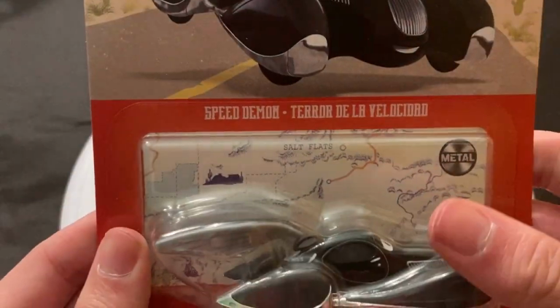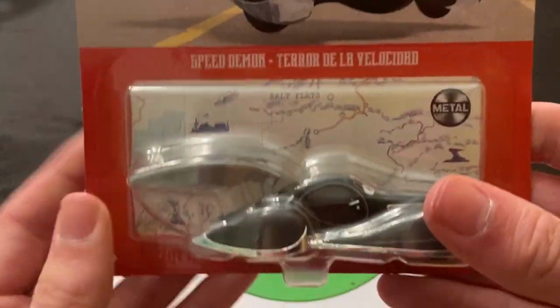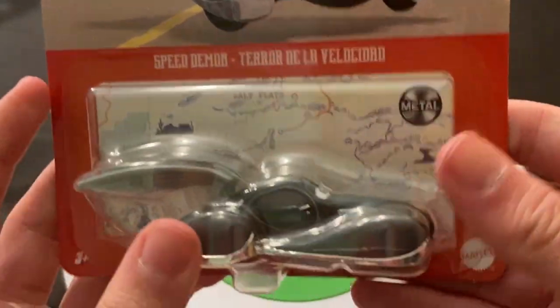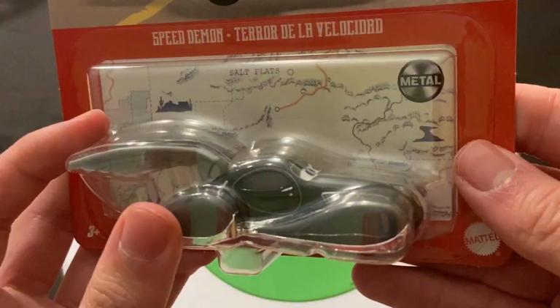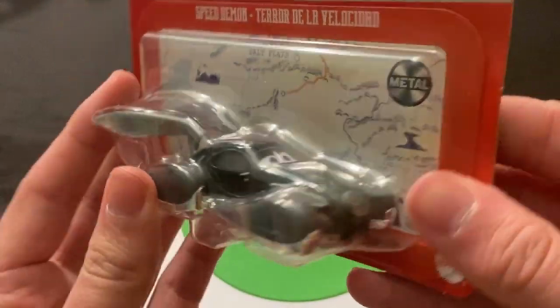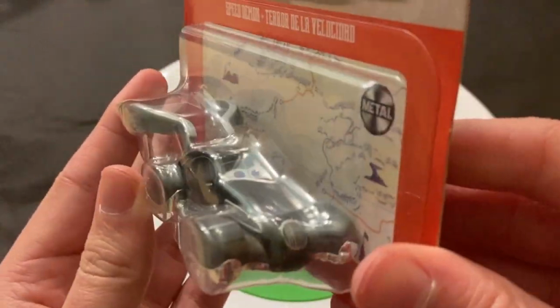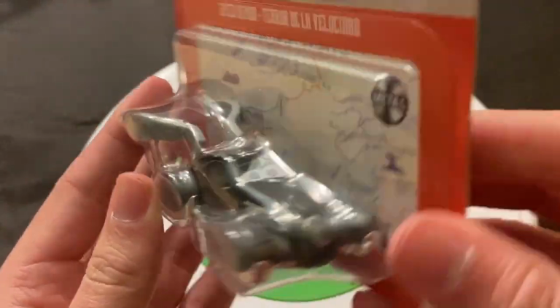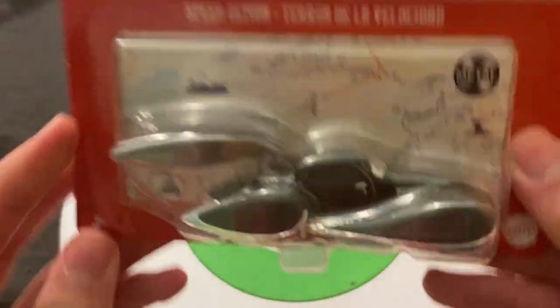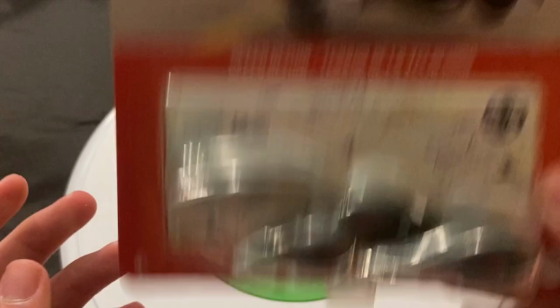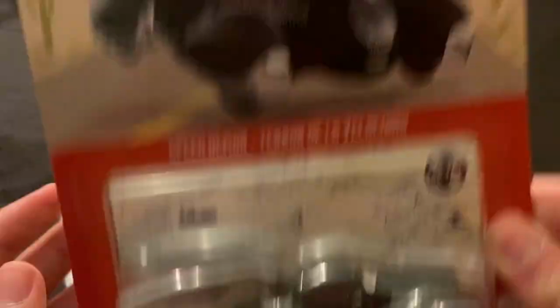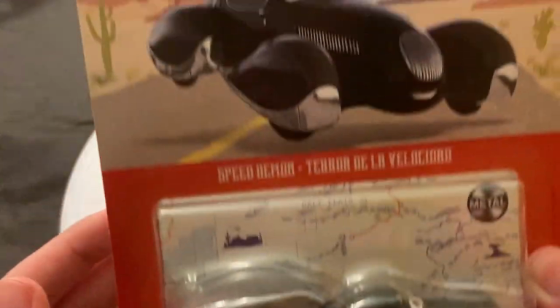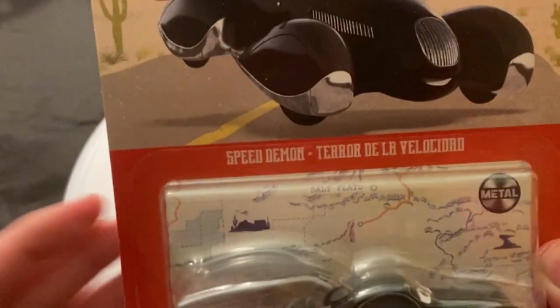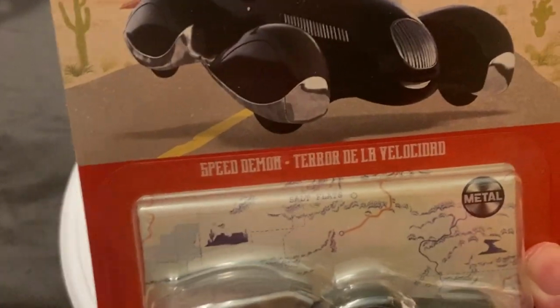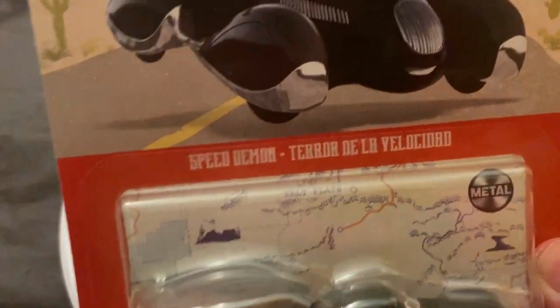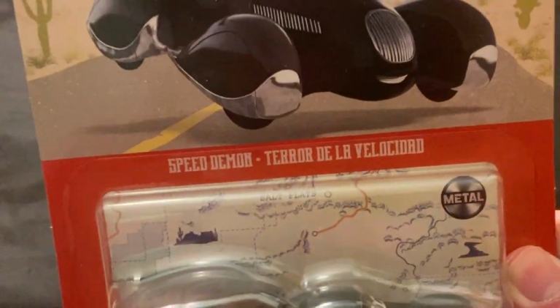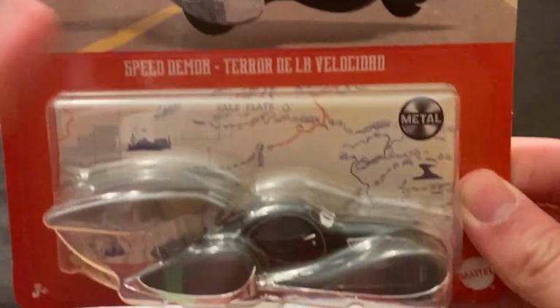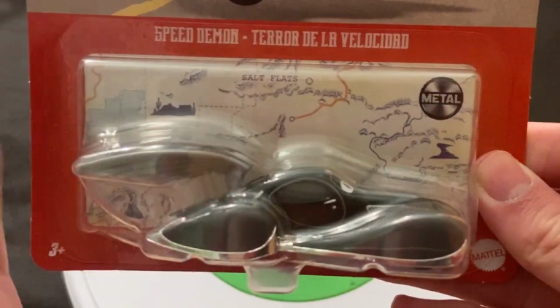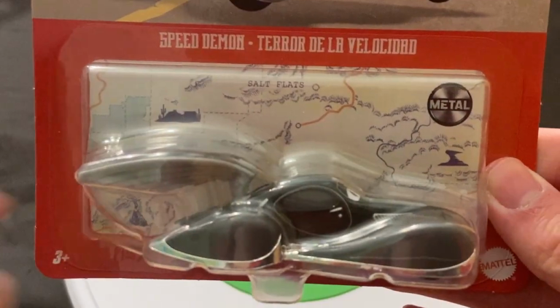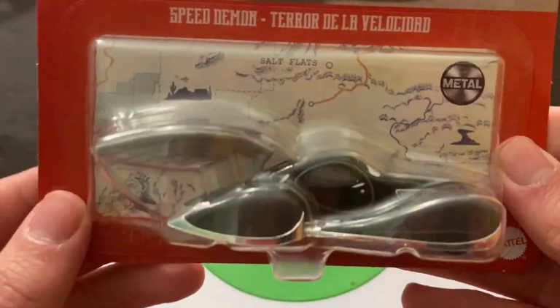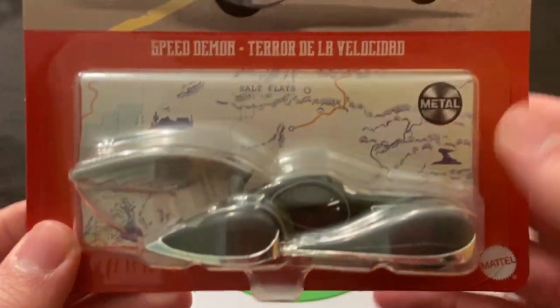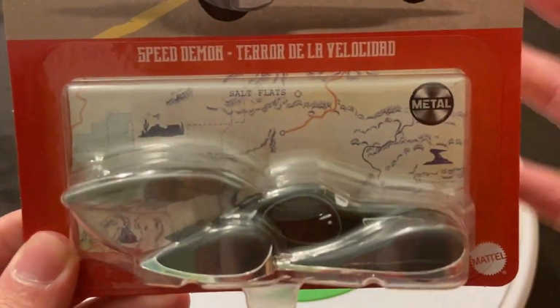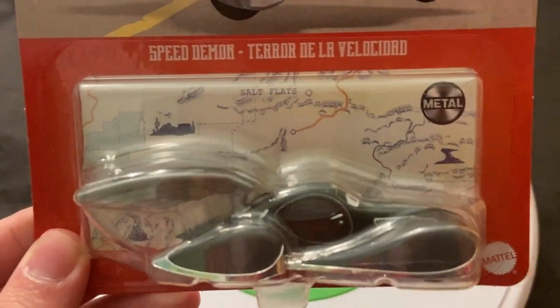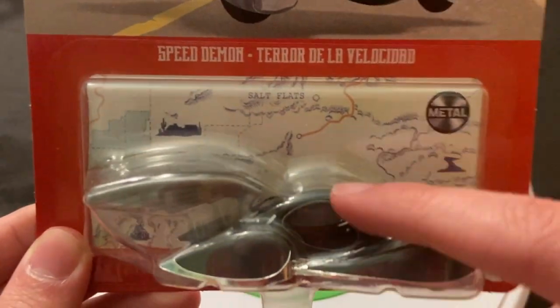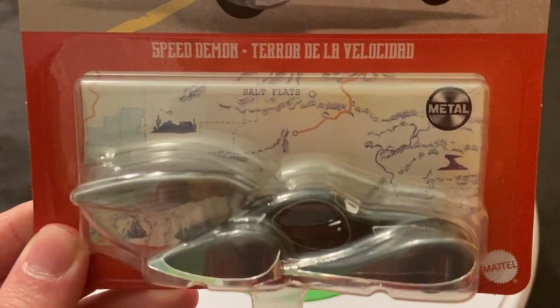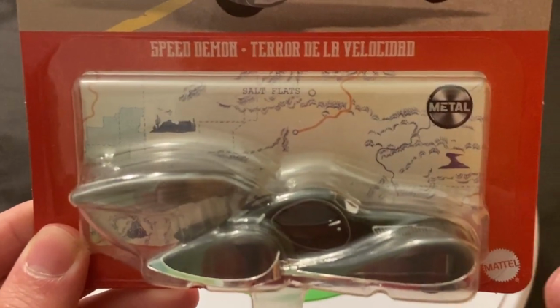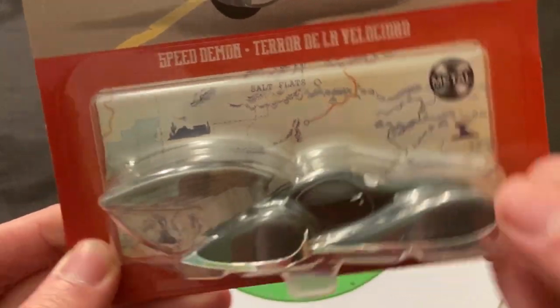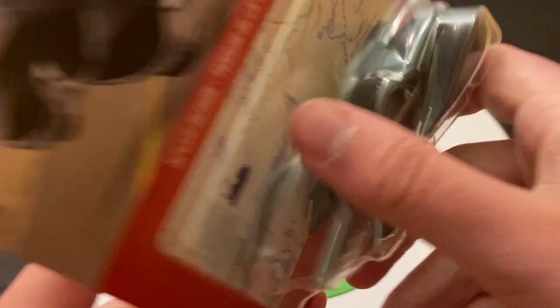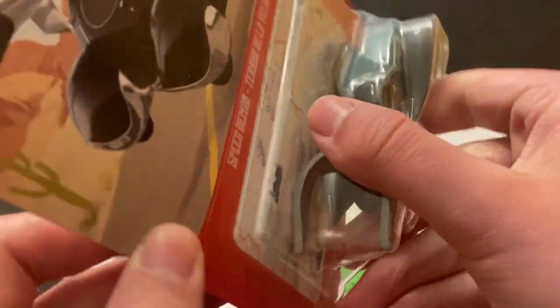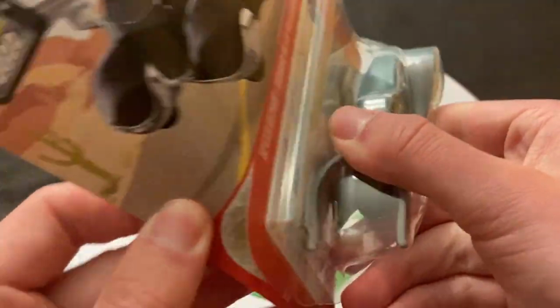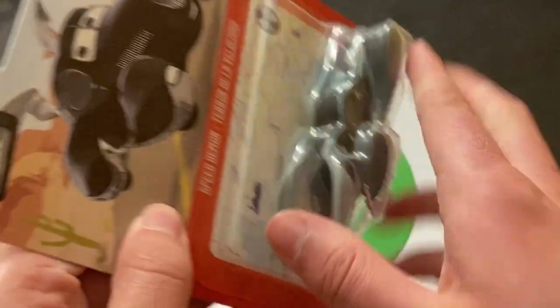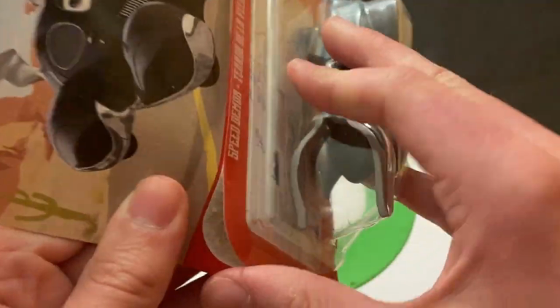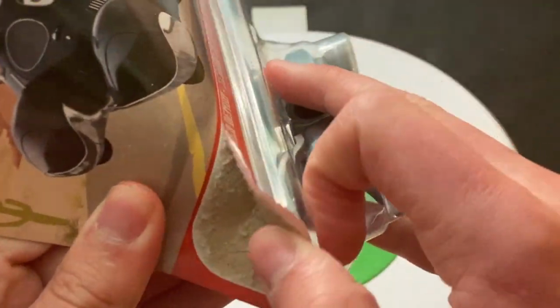So let's get Speed Demon here out of the package. I will say she's very, very light. If you just pick up another car, odds are that car is going to be heavier than Speed Demon. A very light character here.